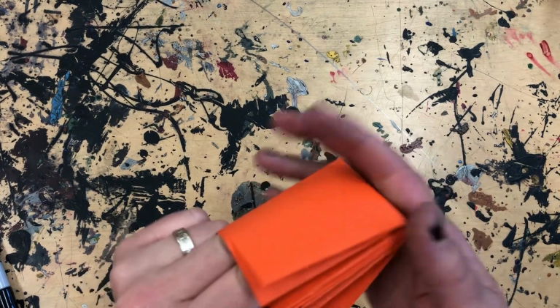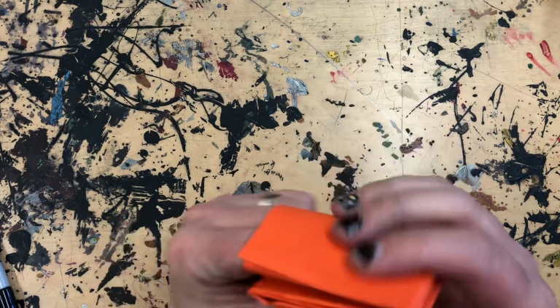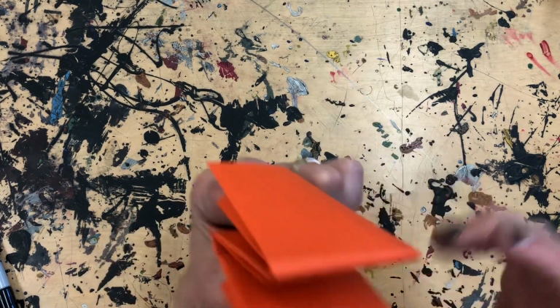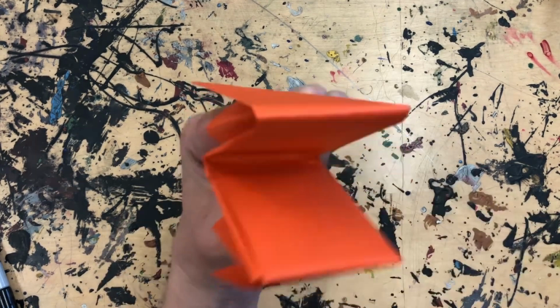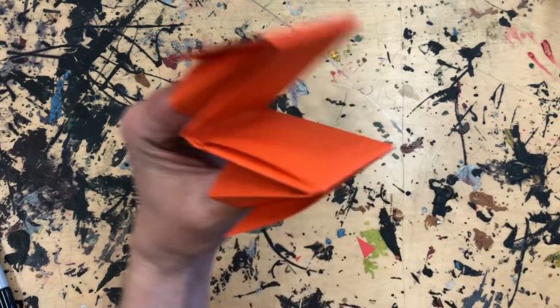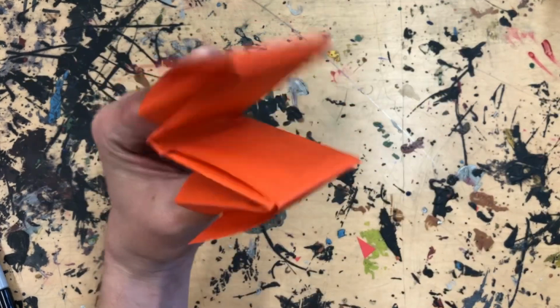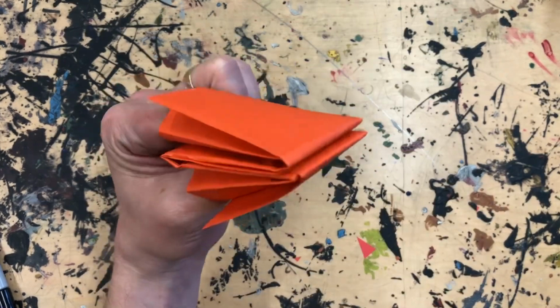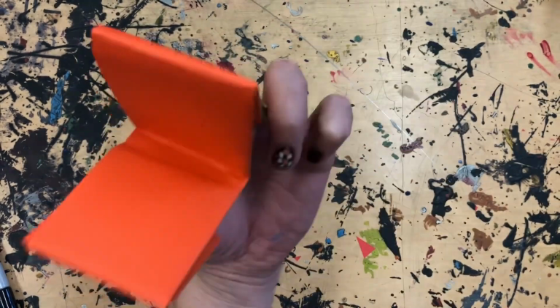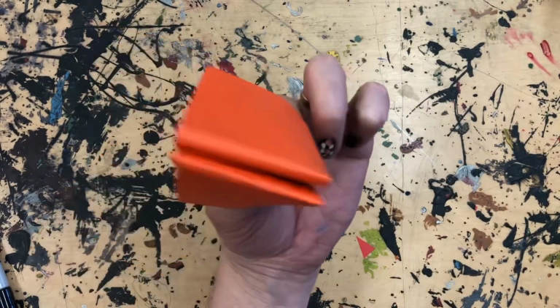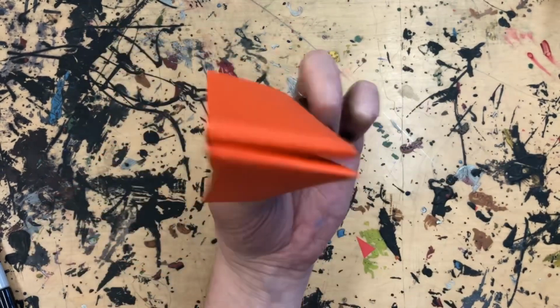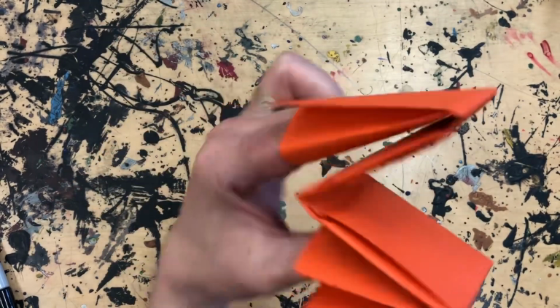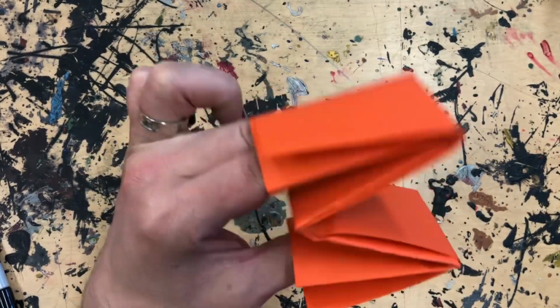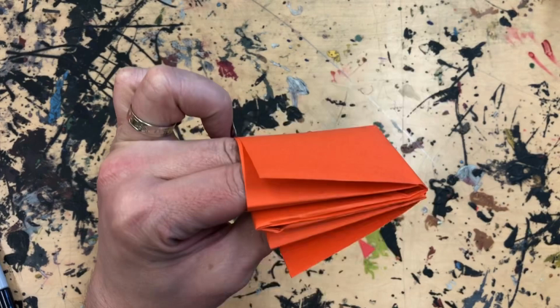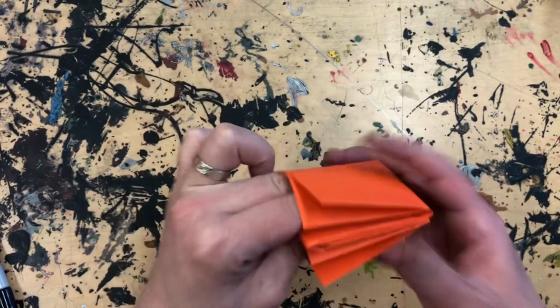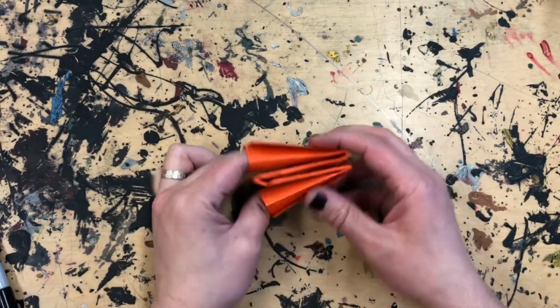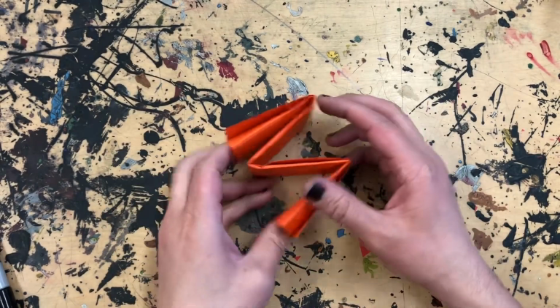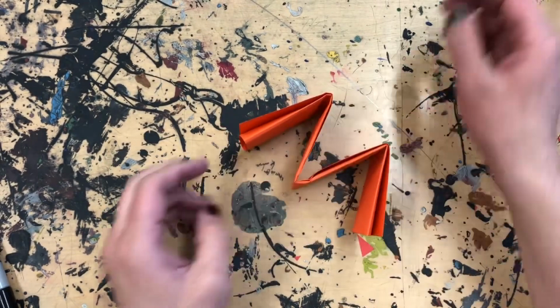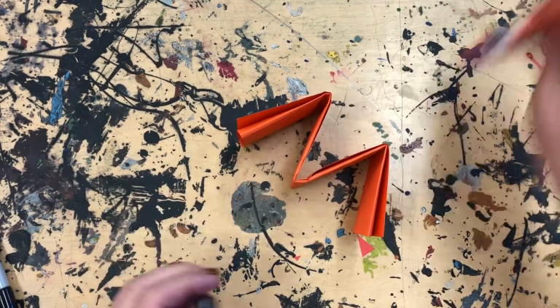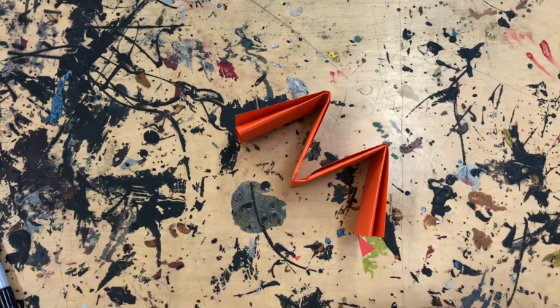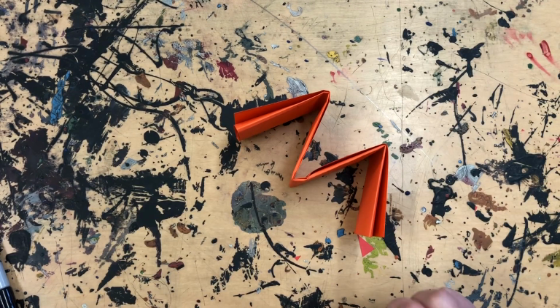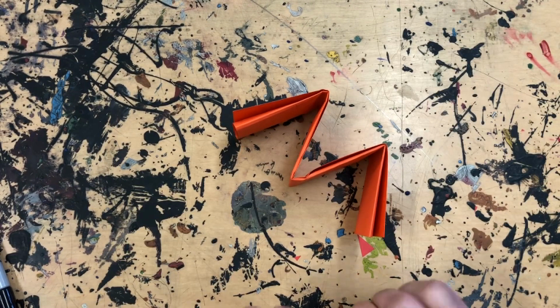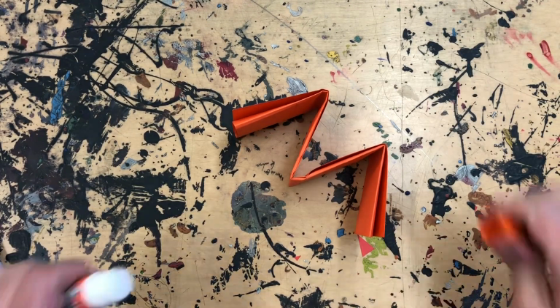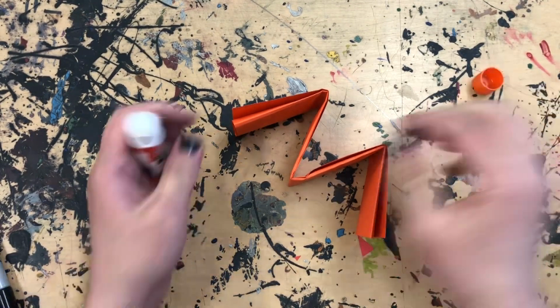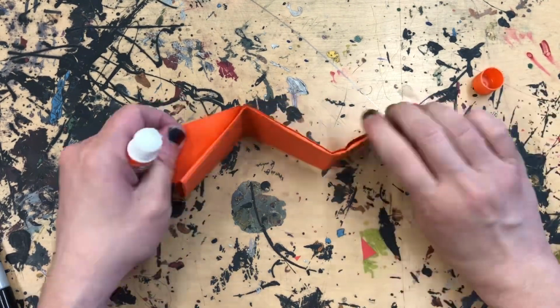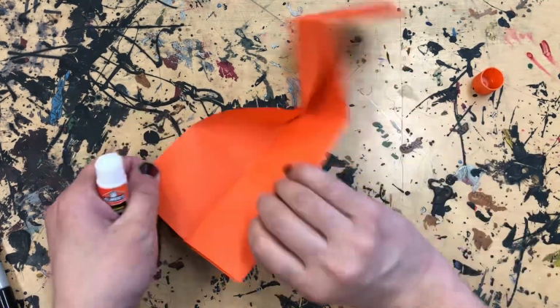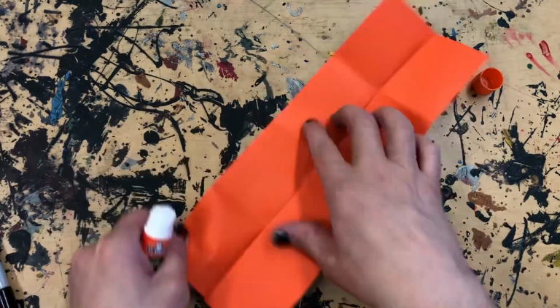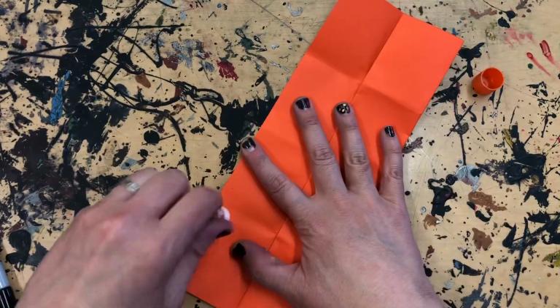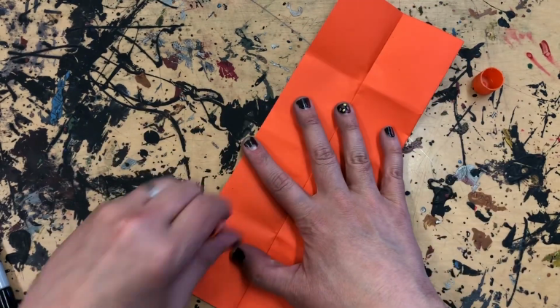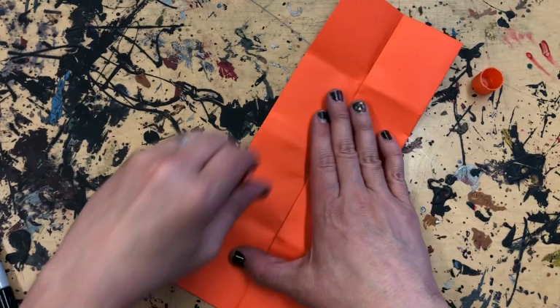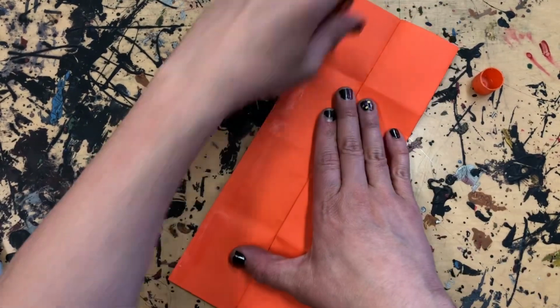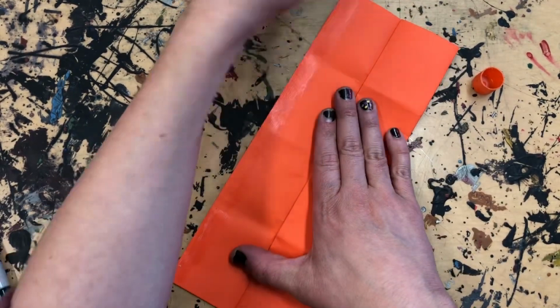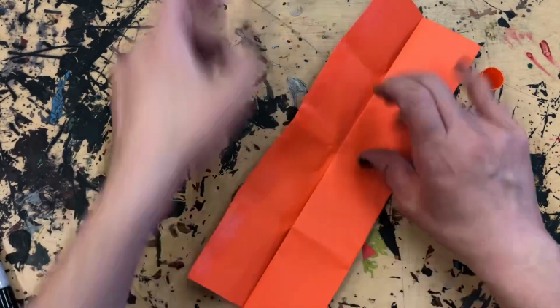And we've already got a little puppet kind of going along here. If you've got some pieces that stick up that you don't like, you can always just glue them down.